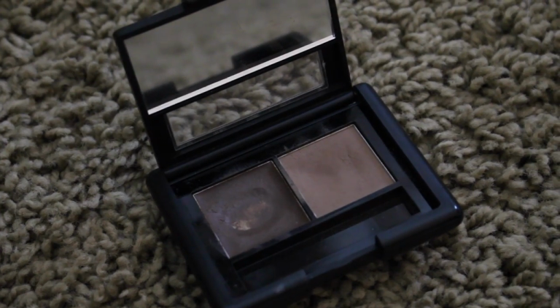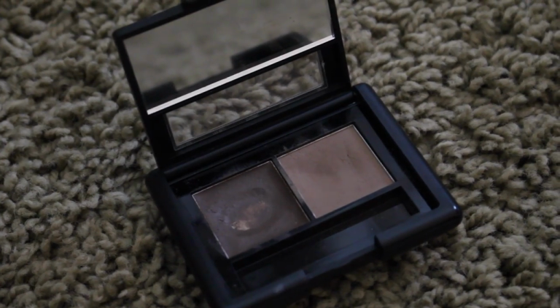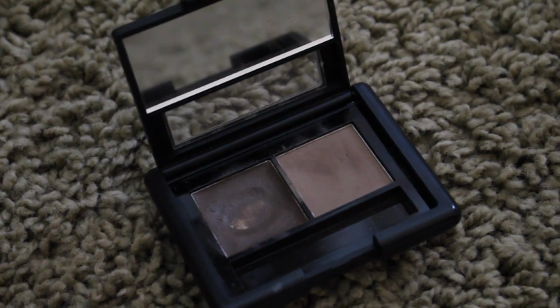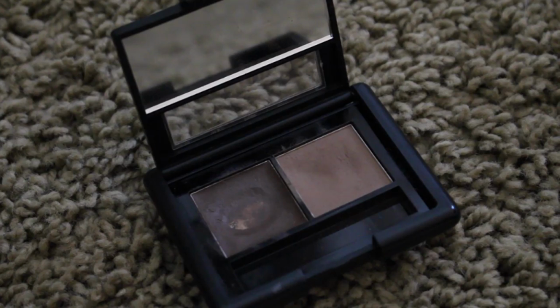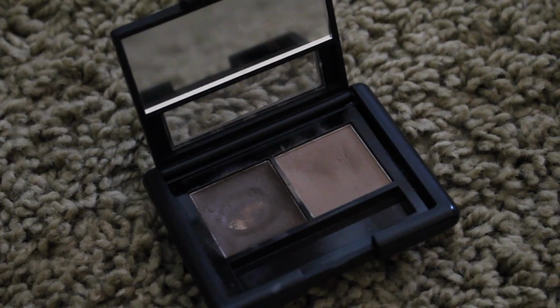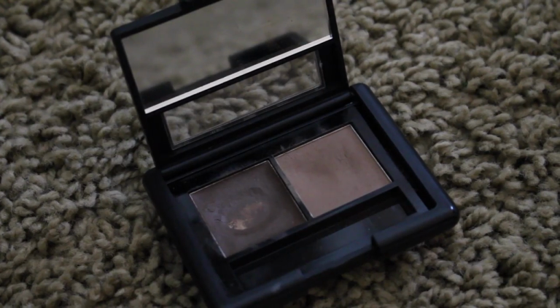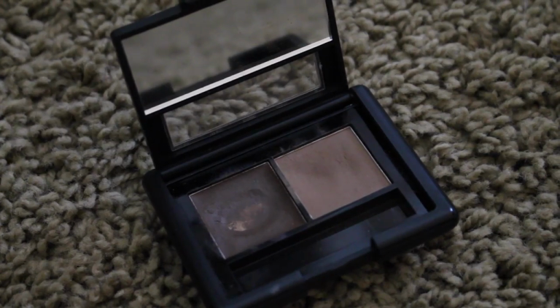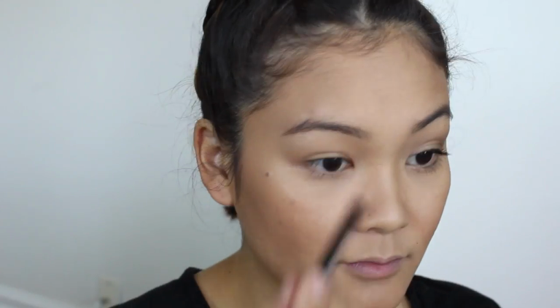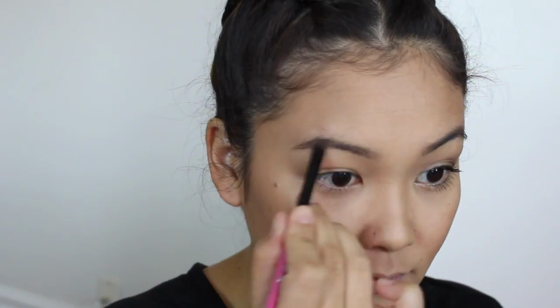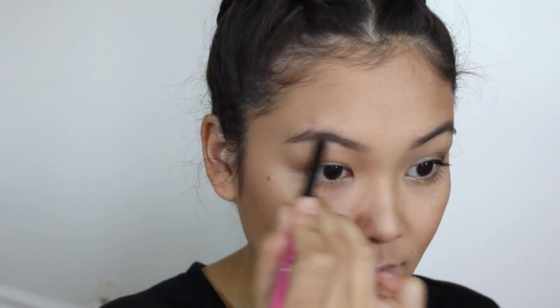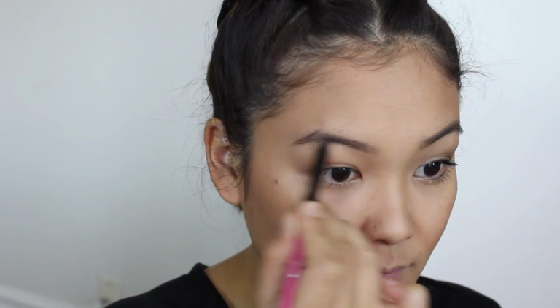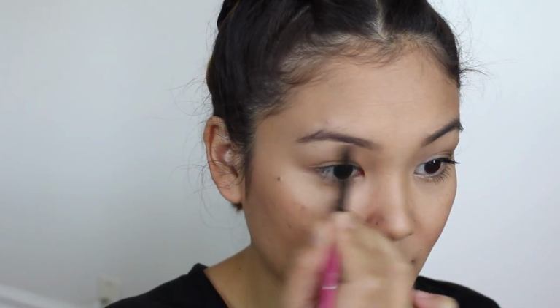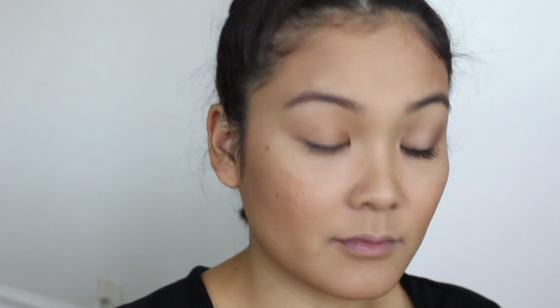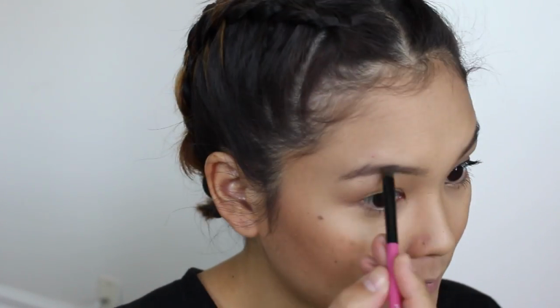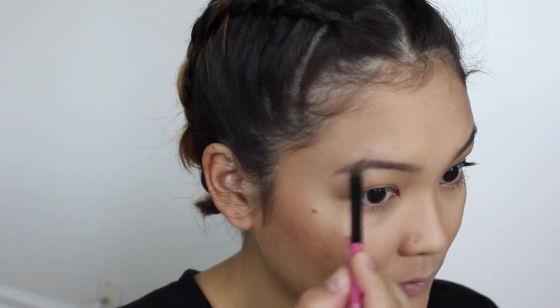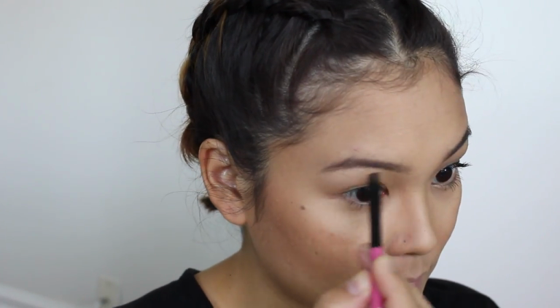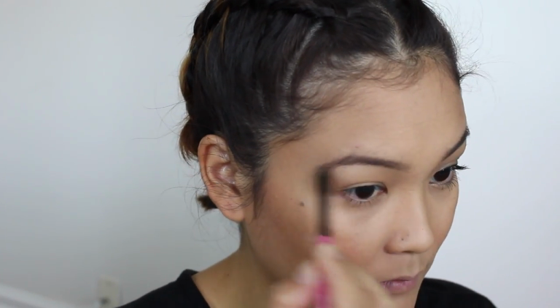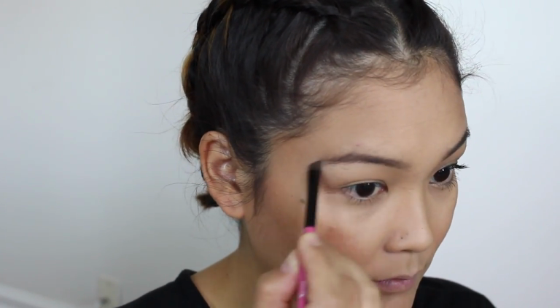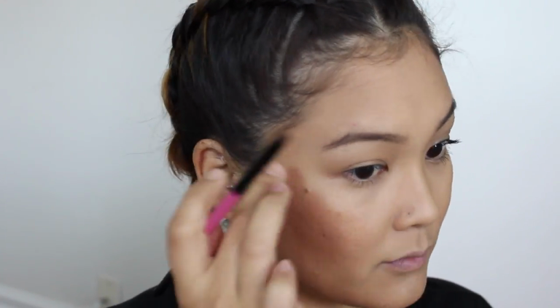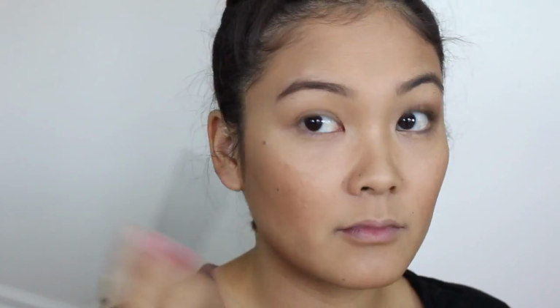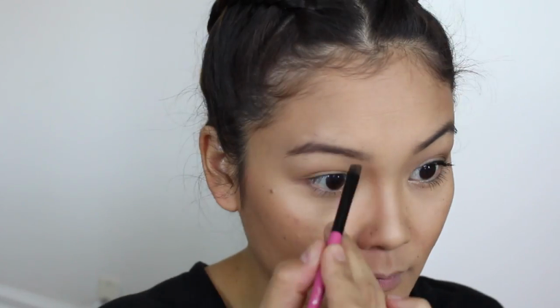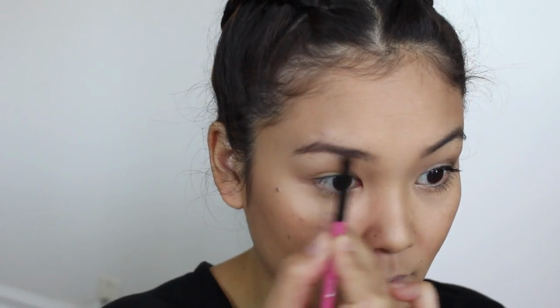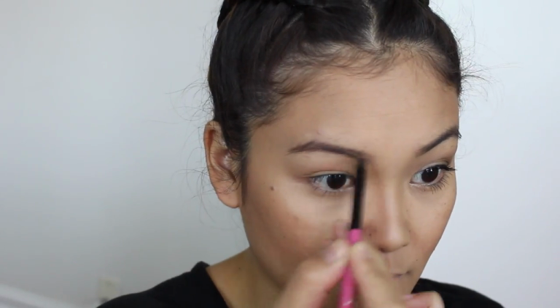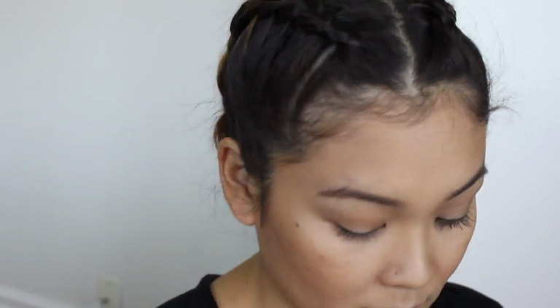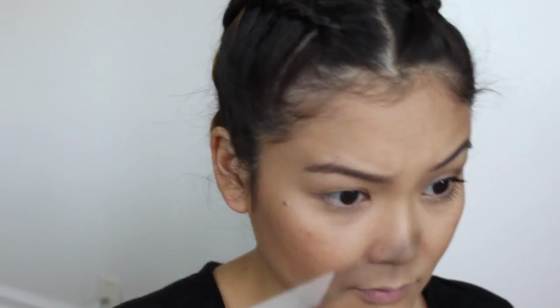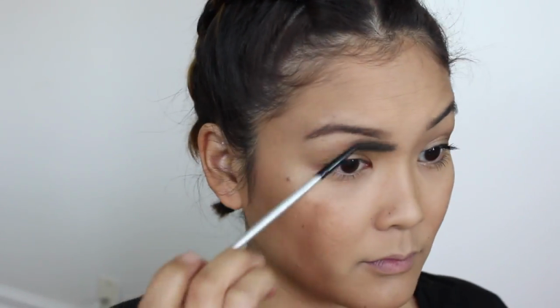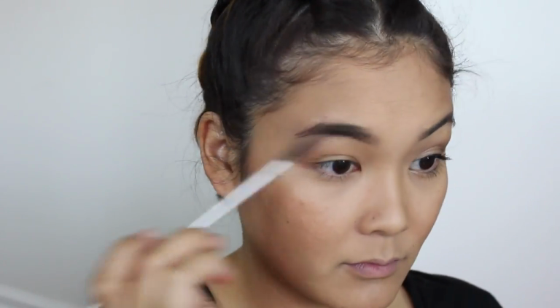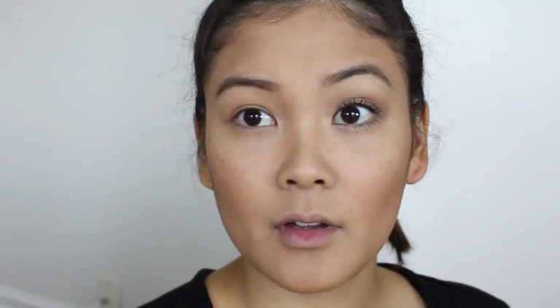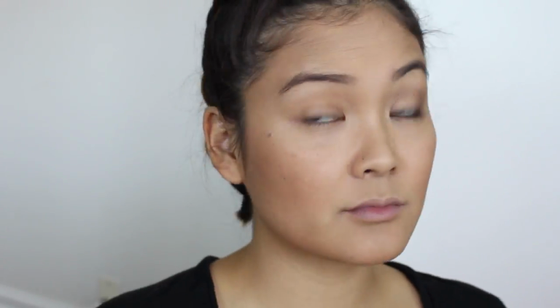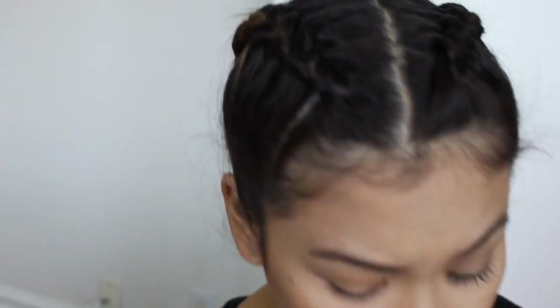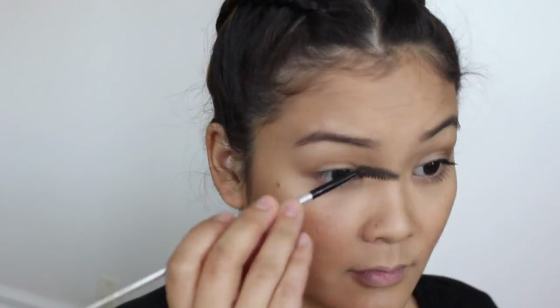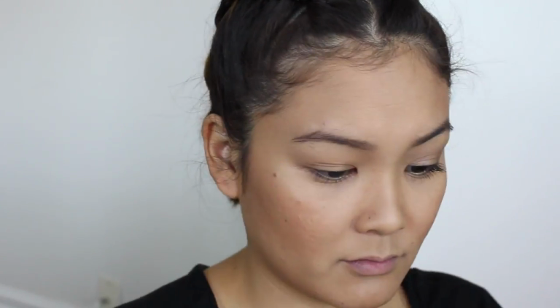For eyebrows, Spencer has pretty natural looking brows. They're nothing bold like Aria's or Mona's, so I'm just going to lightly fill in my brows and brush it out with a spoolie to make it more natural.